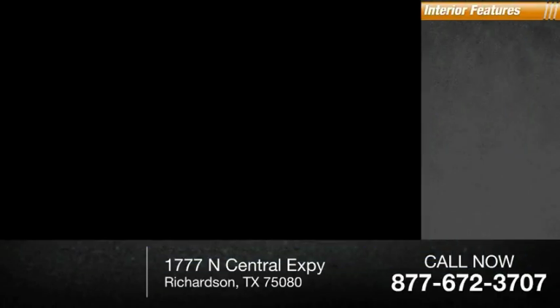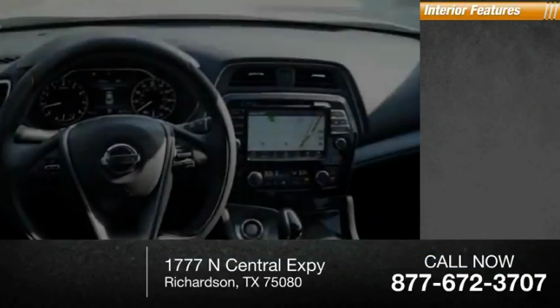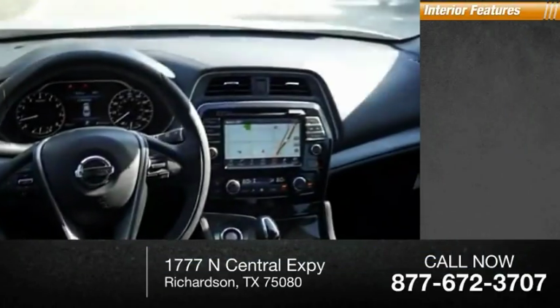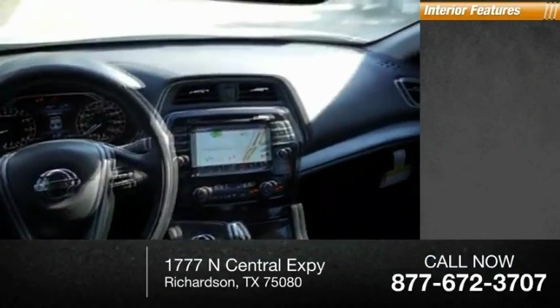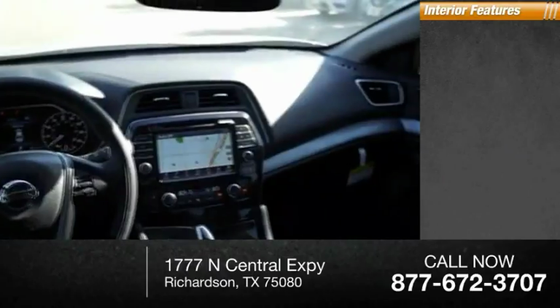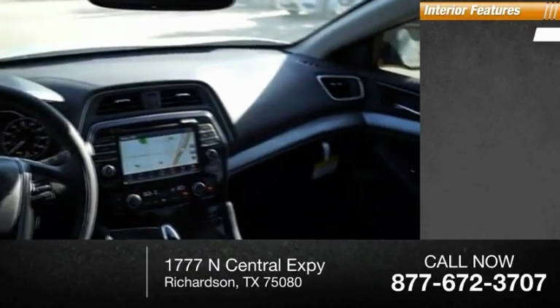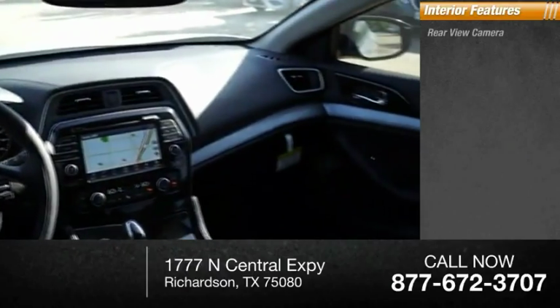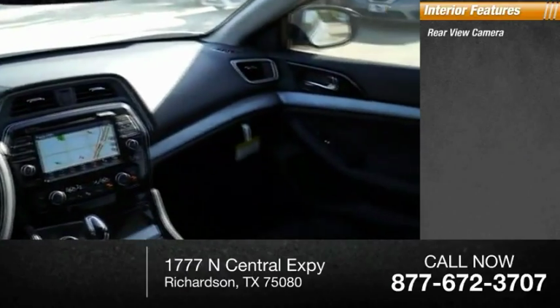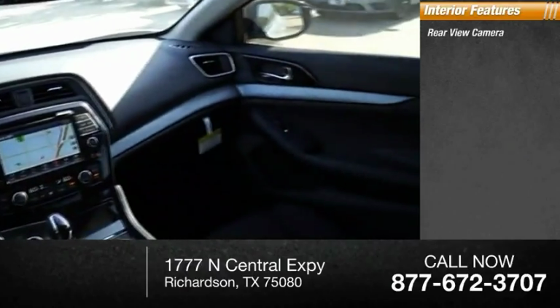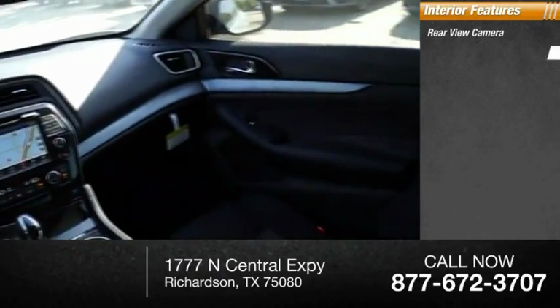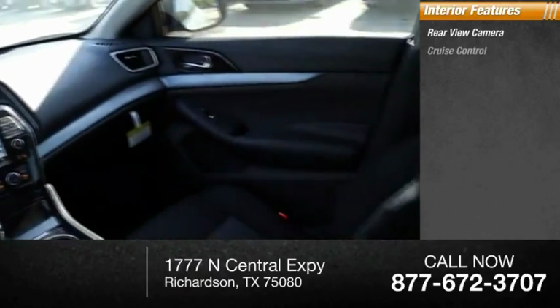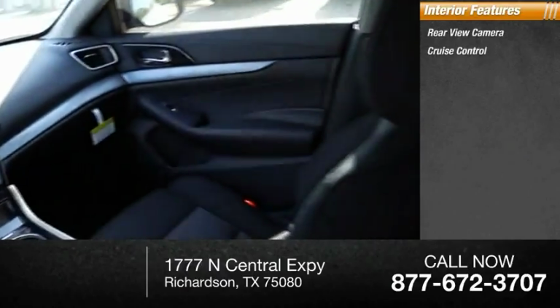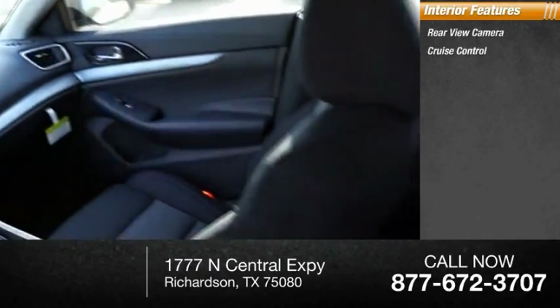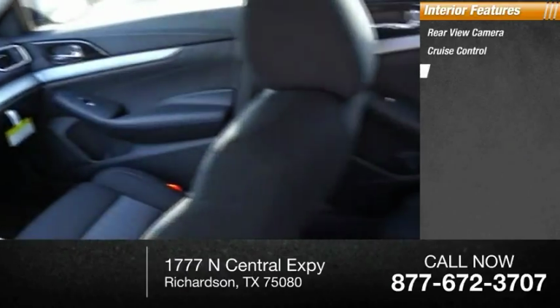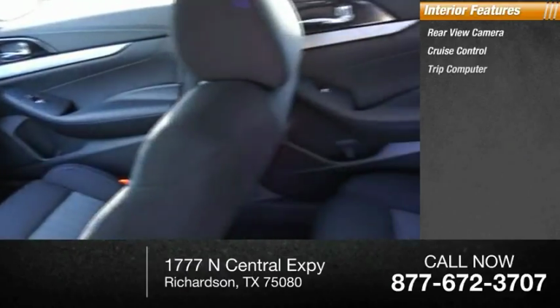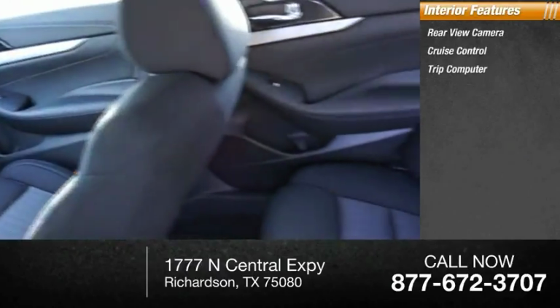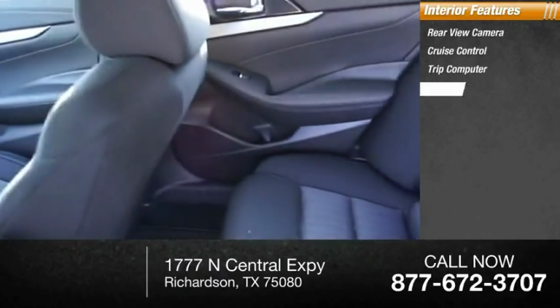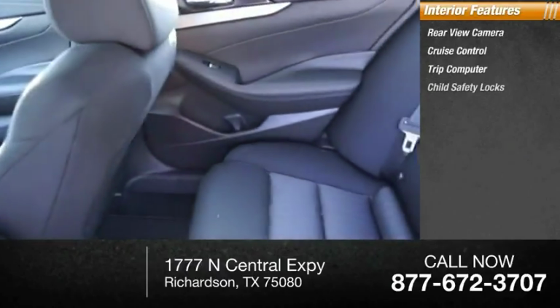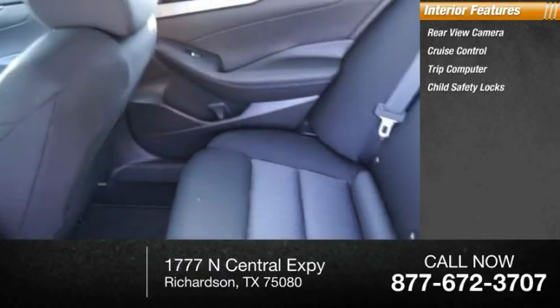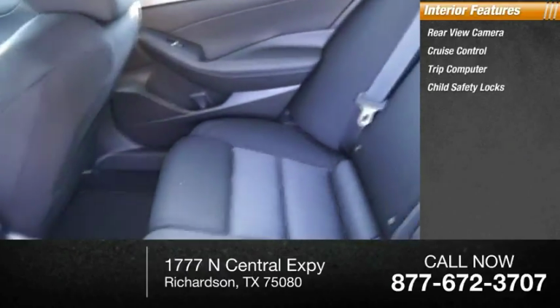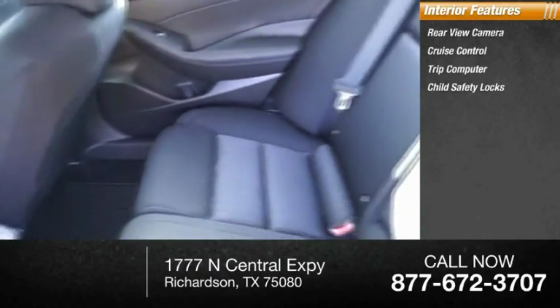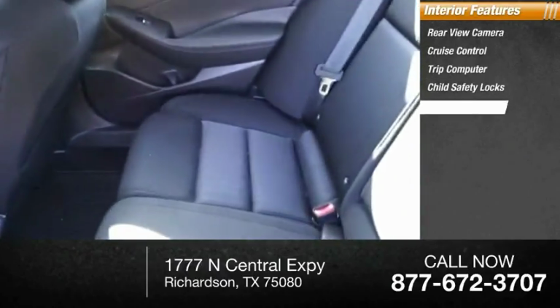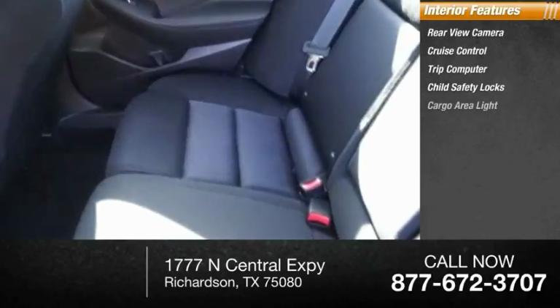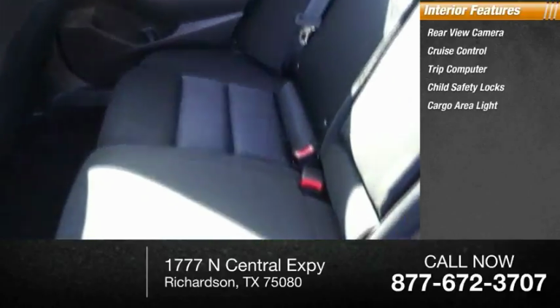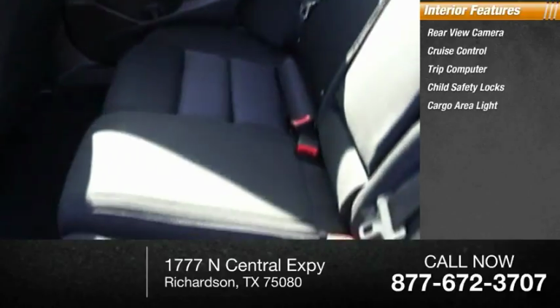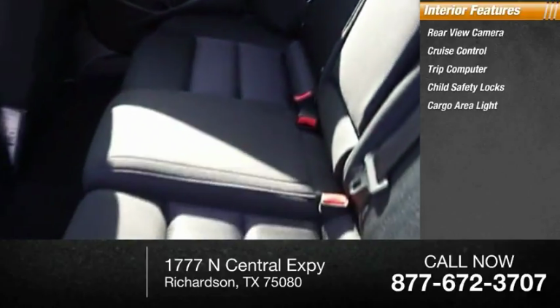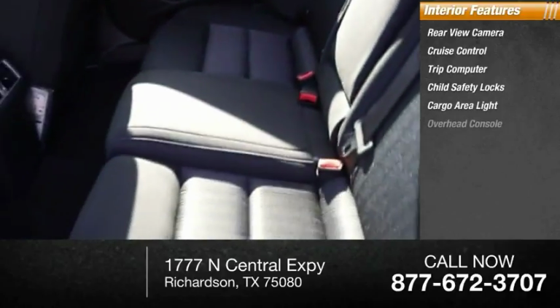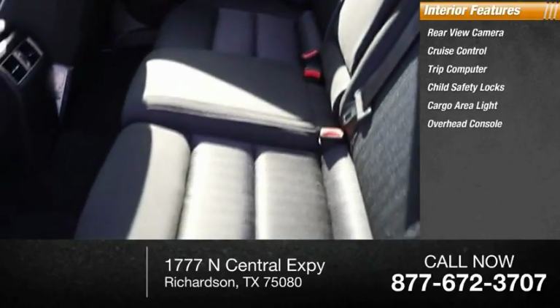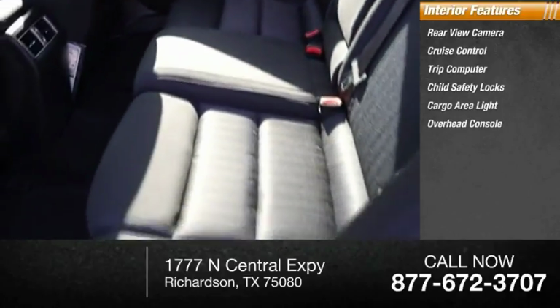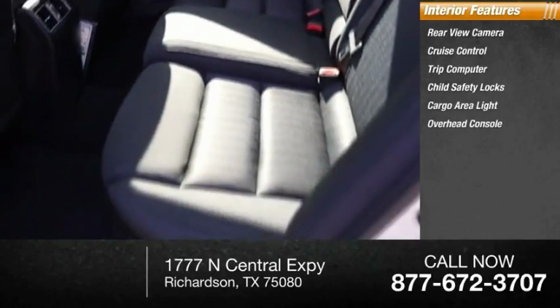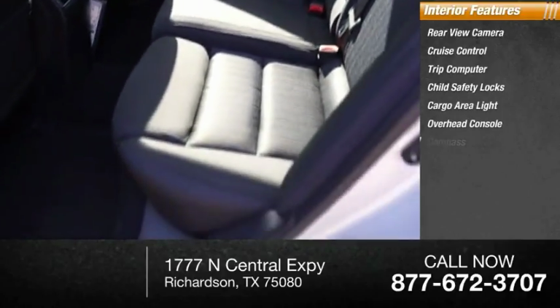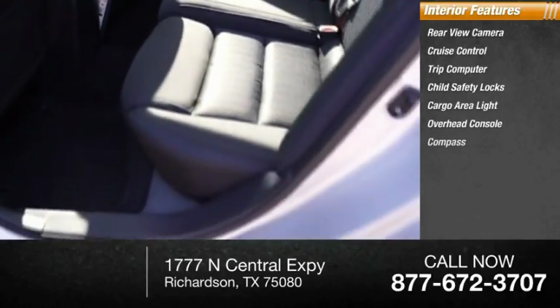Inside you'll find rear-view camera, cruise control, trip computer, child safety locks, cargo area light, overhead console, compass.